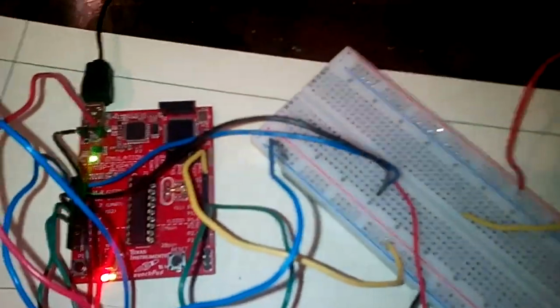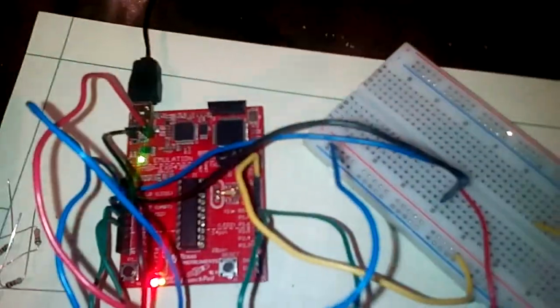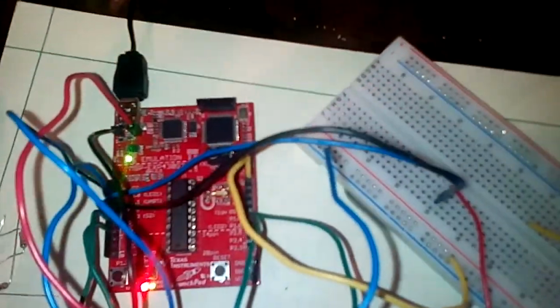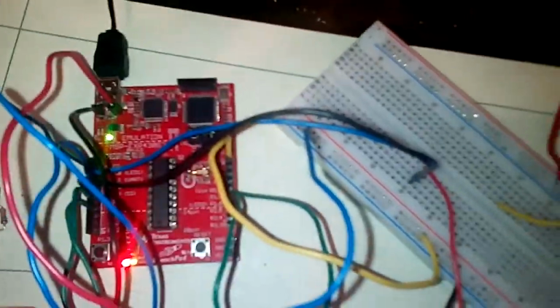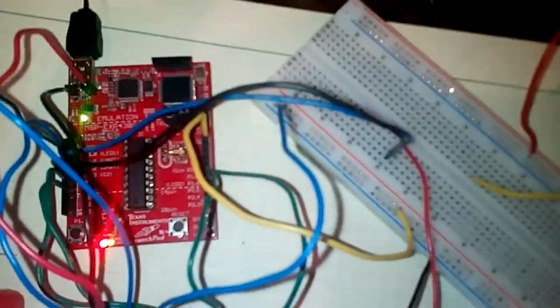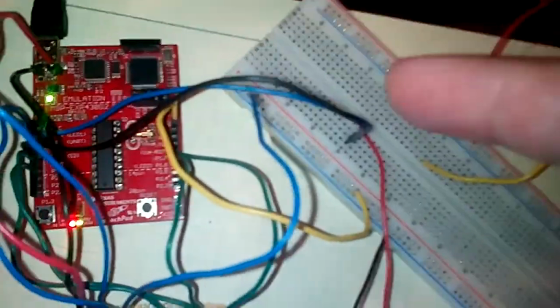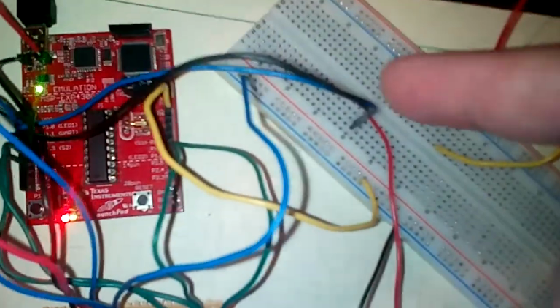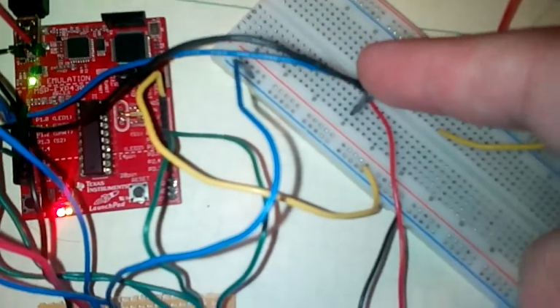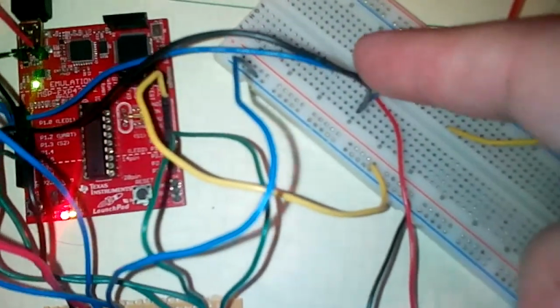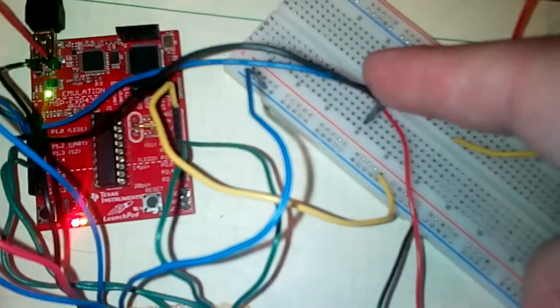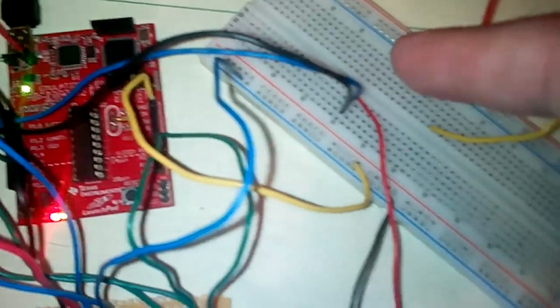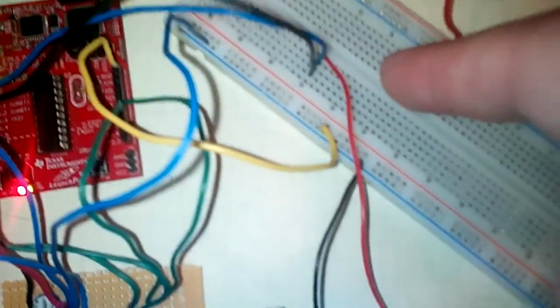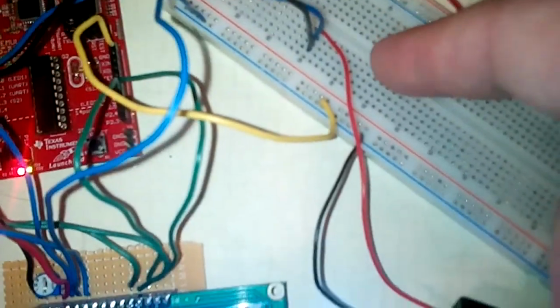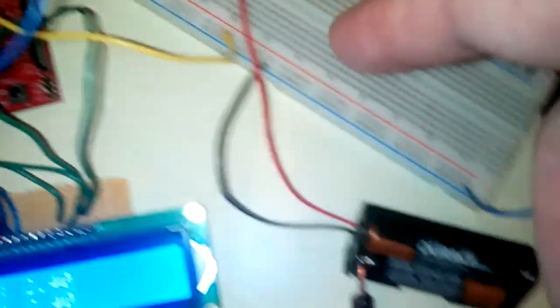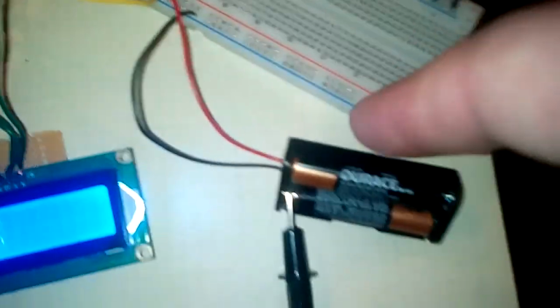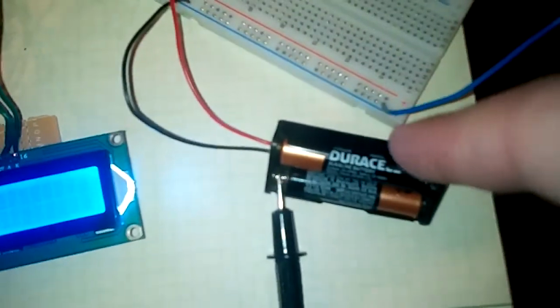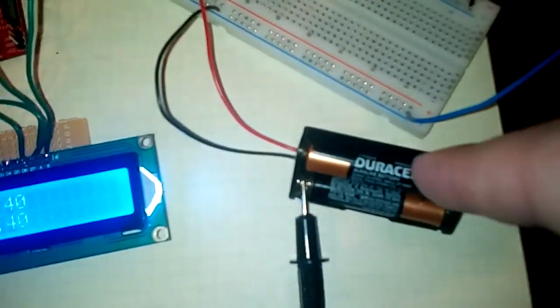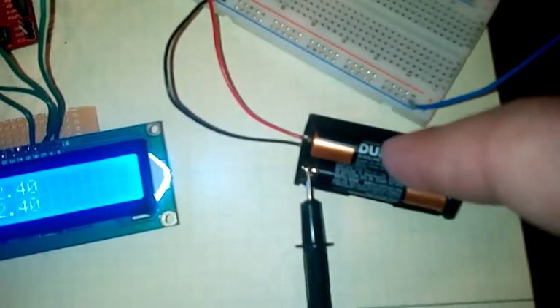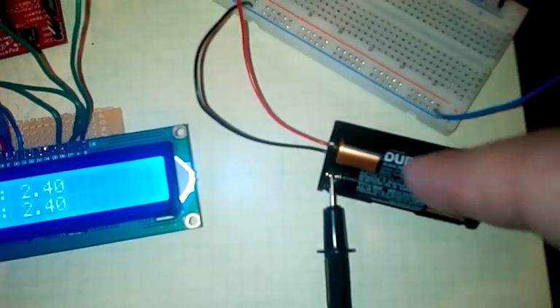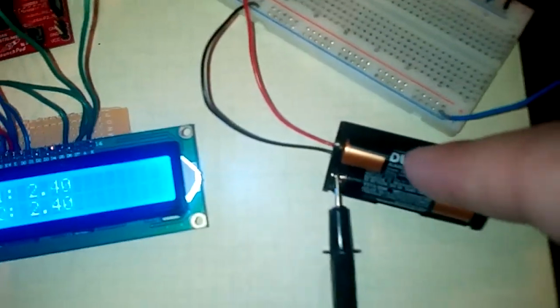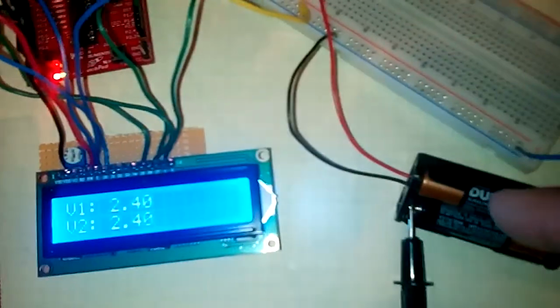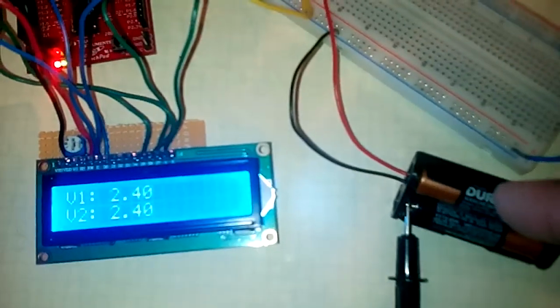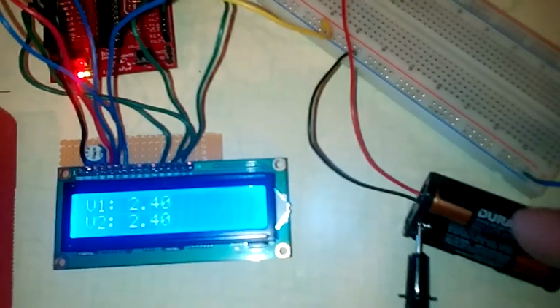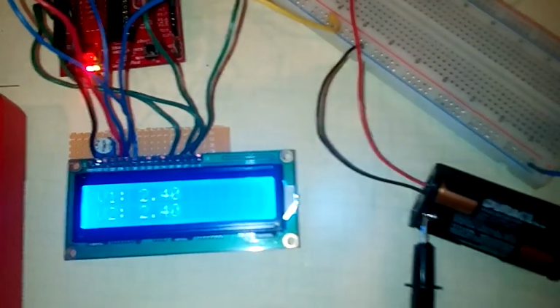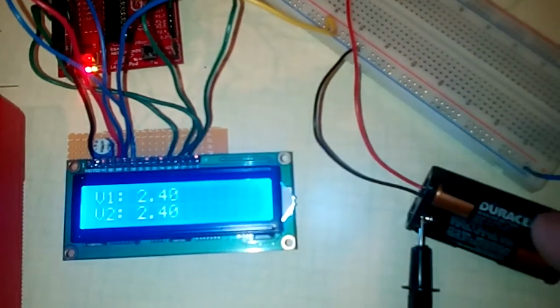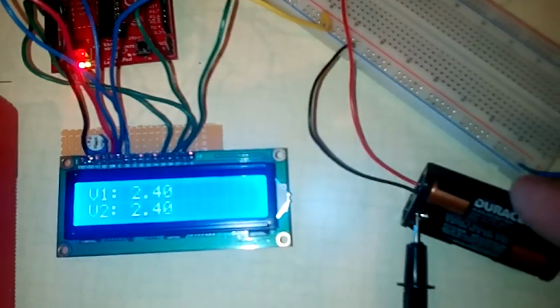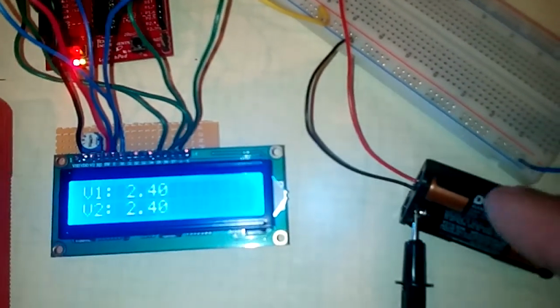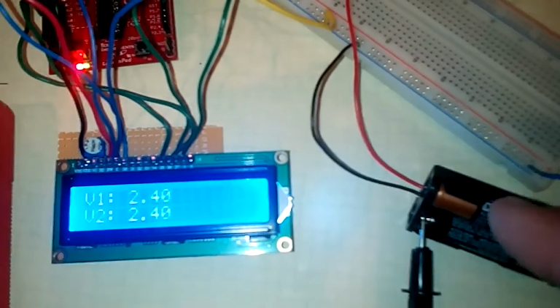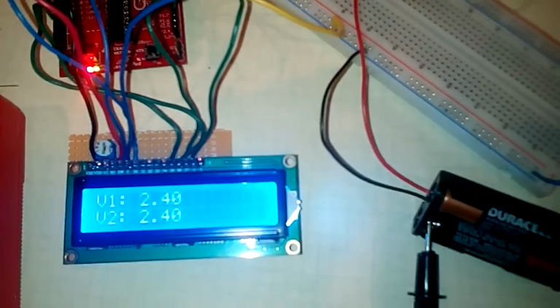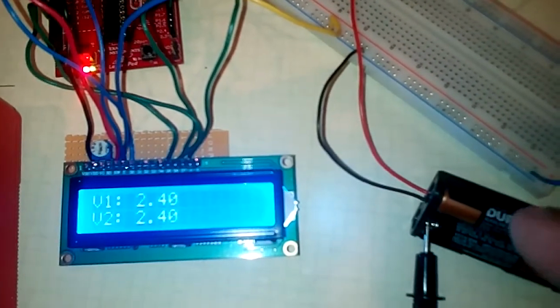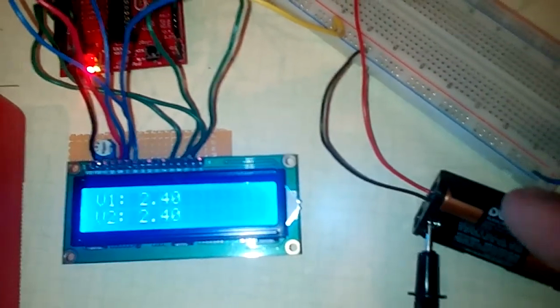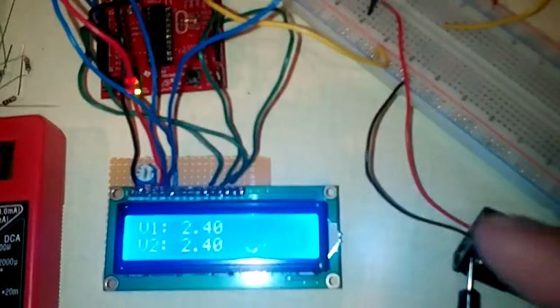P1.2 and P1.3 are this blue and black wire right here, and they're connected directly to this battery pack, which is currently at 2.4 volts.